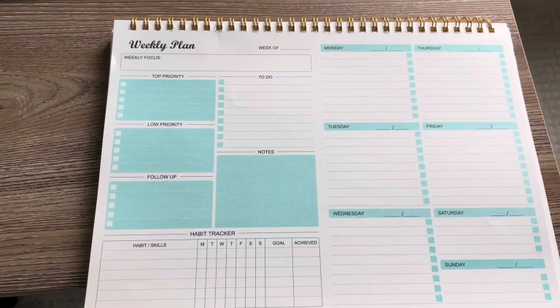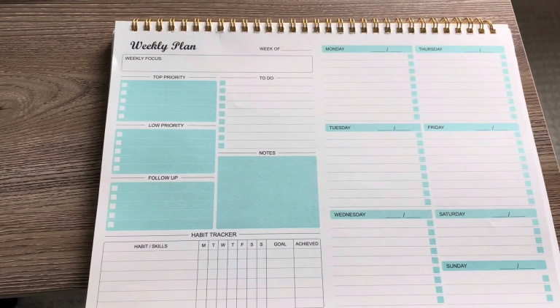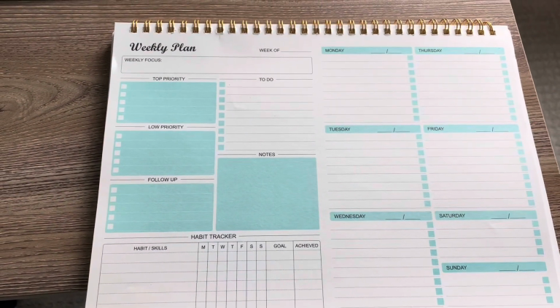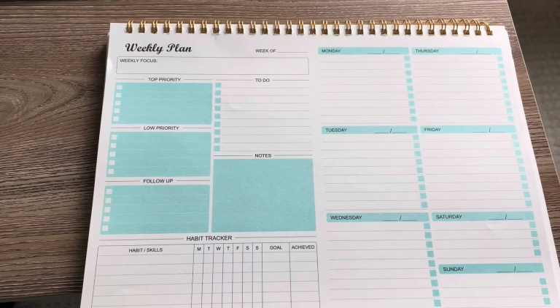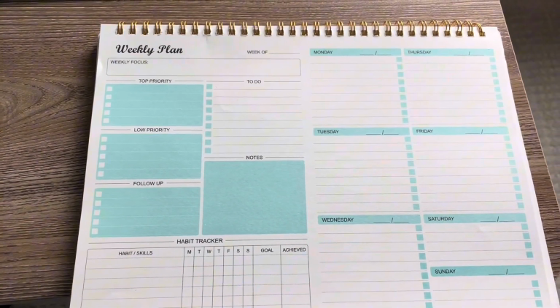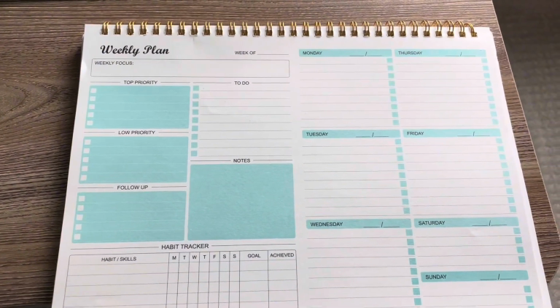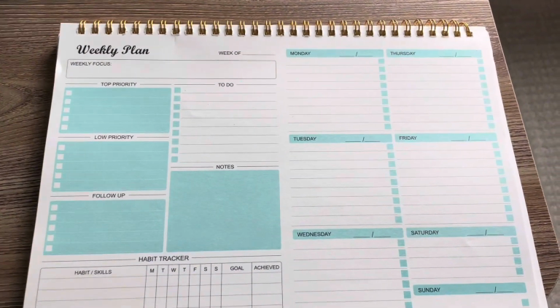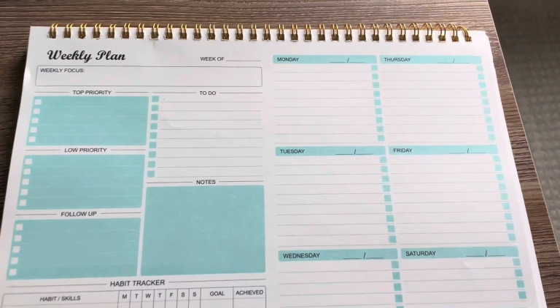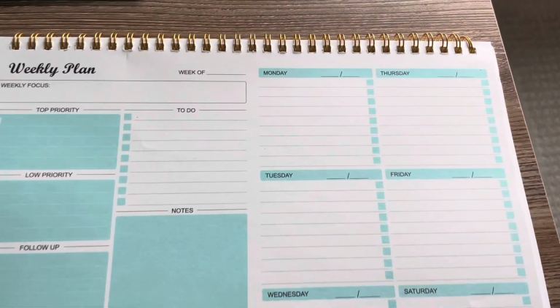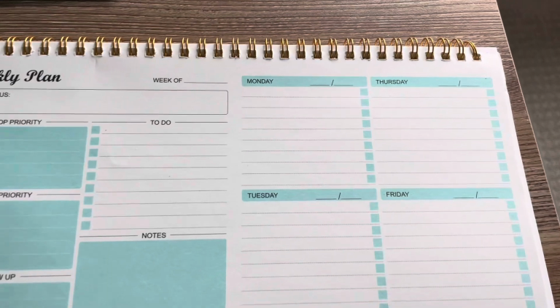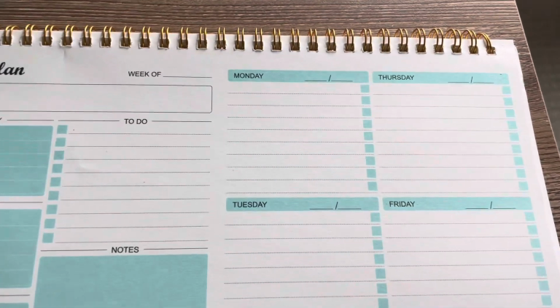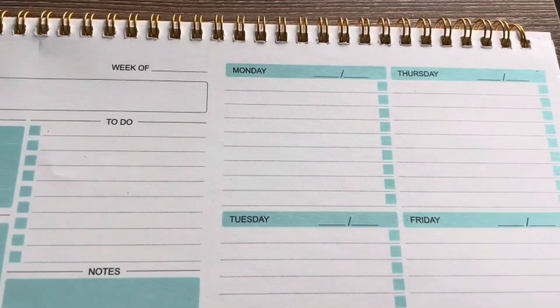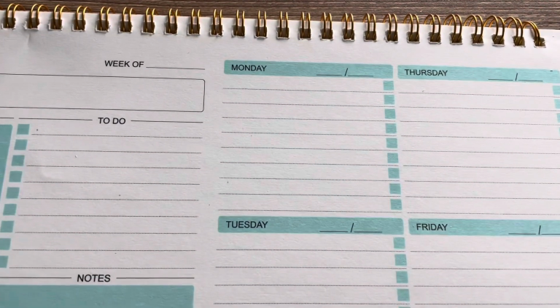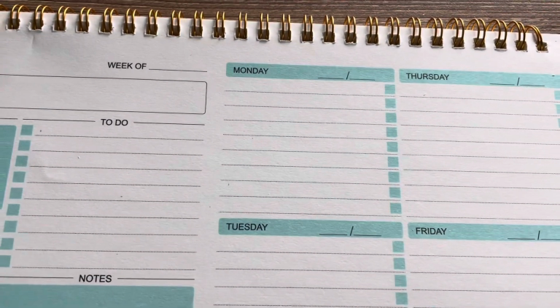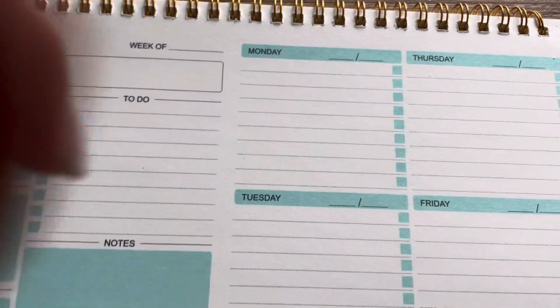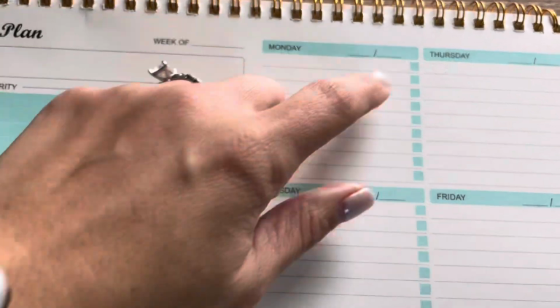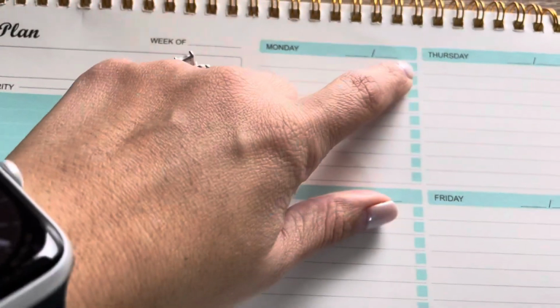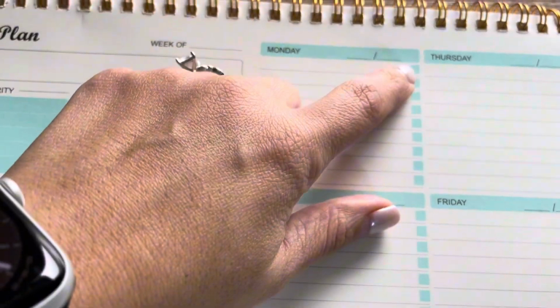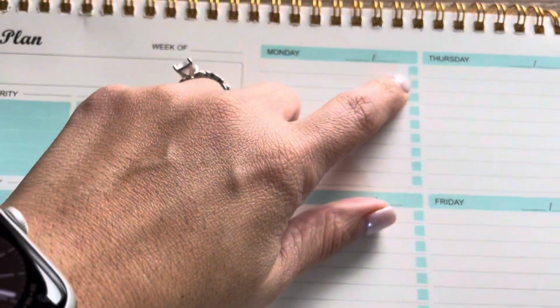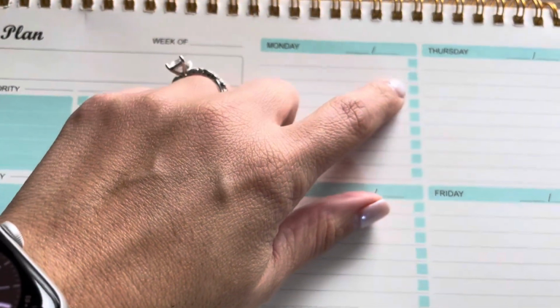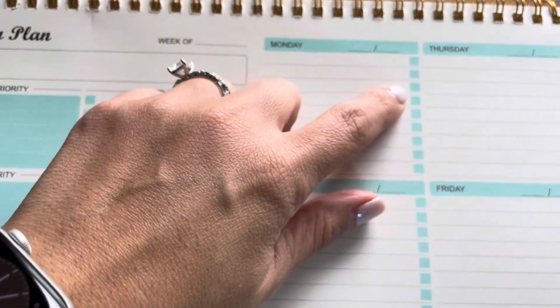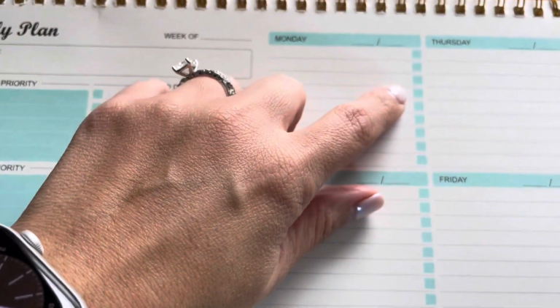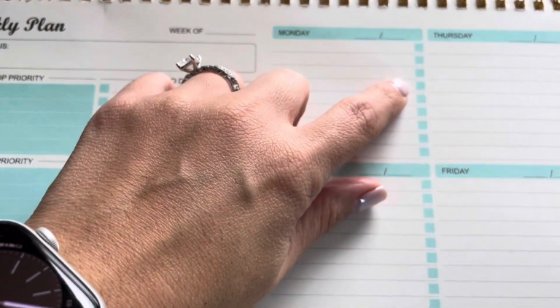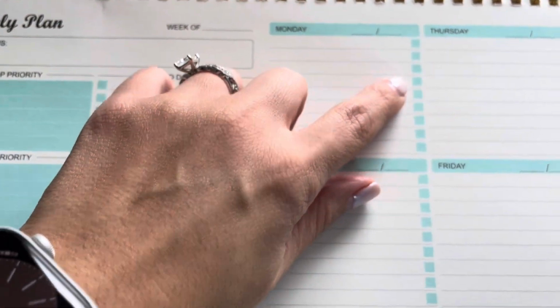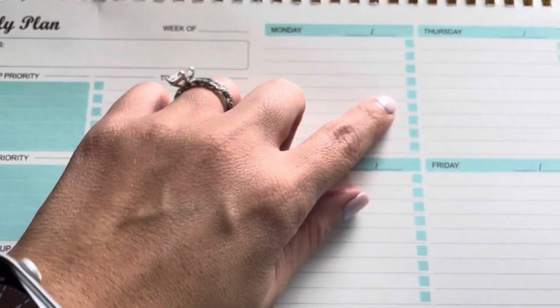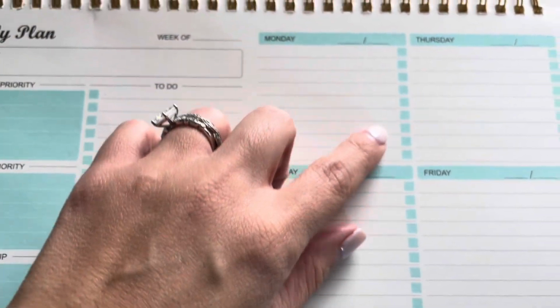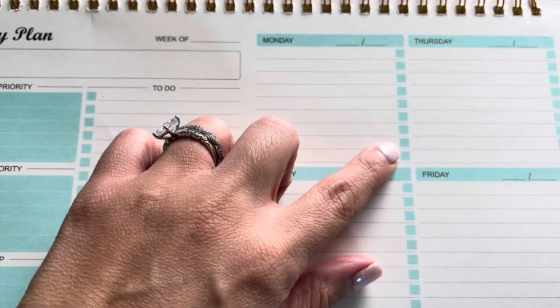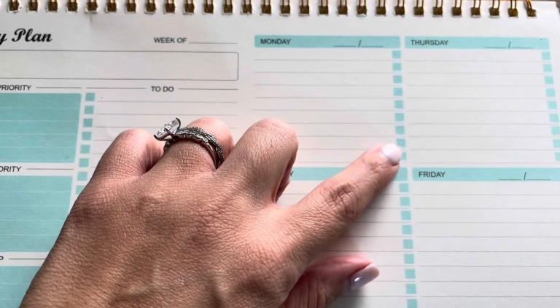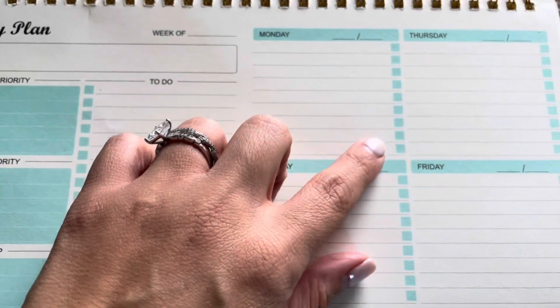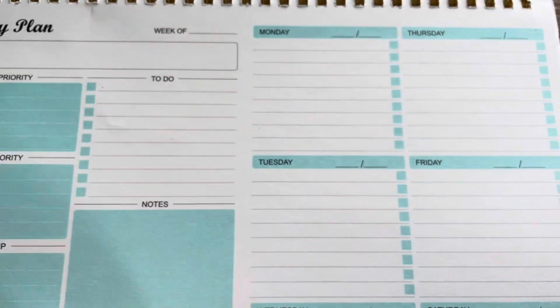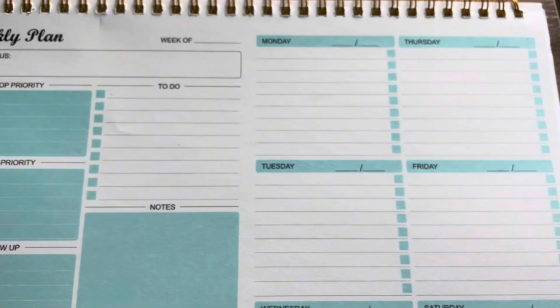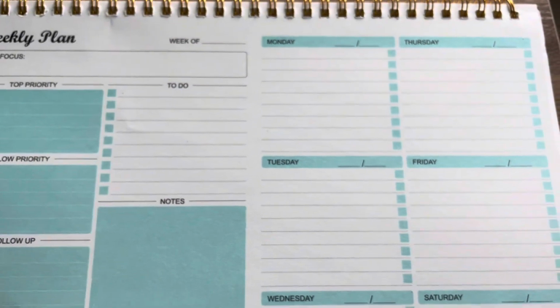I typically use the days to work on what I'm planning to do that day, and then I can go ahead and check off these little boxes for whenever I finish those tasks.